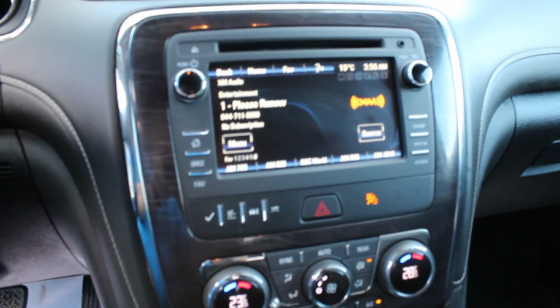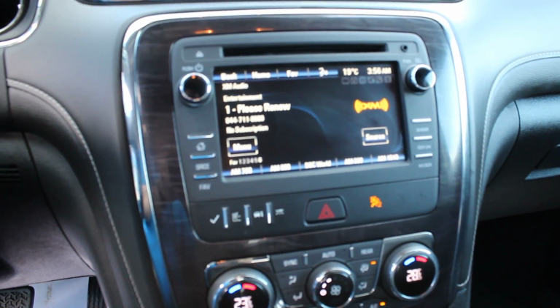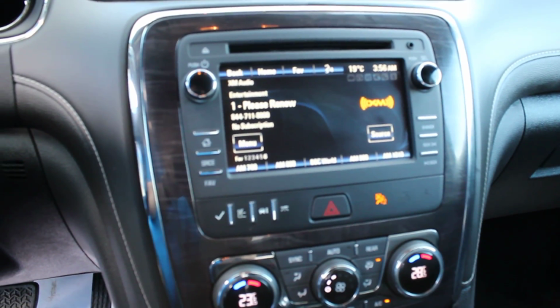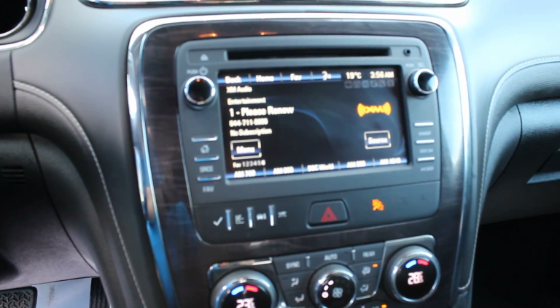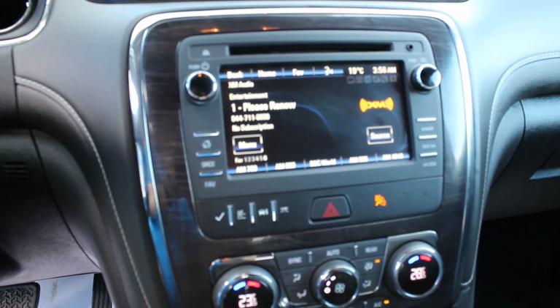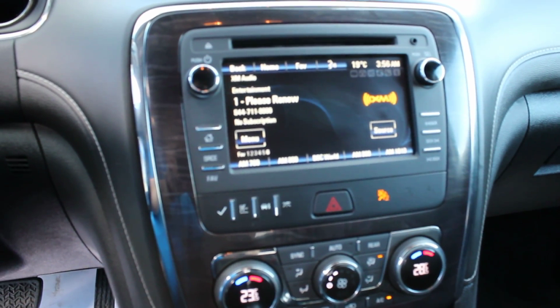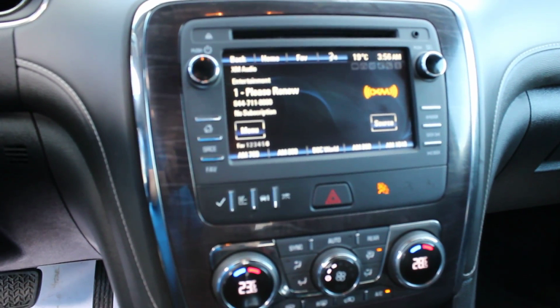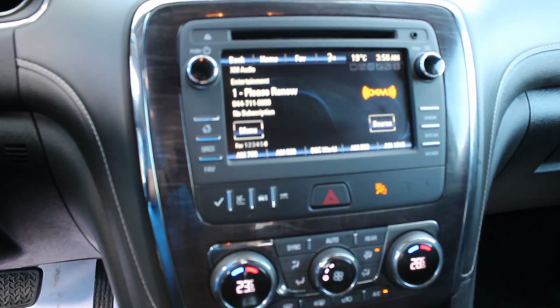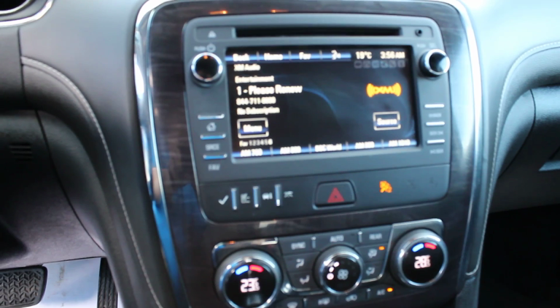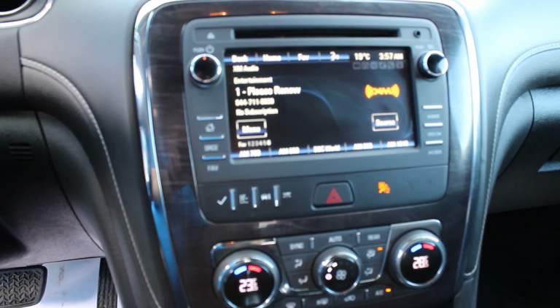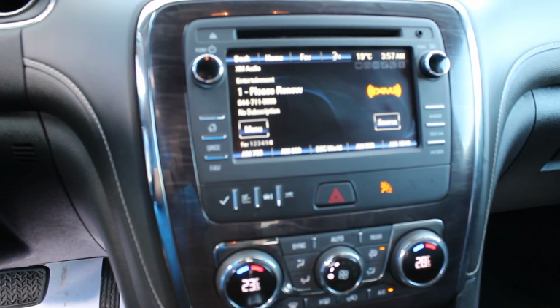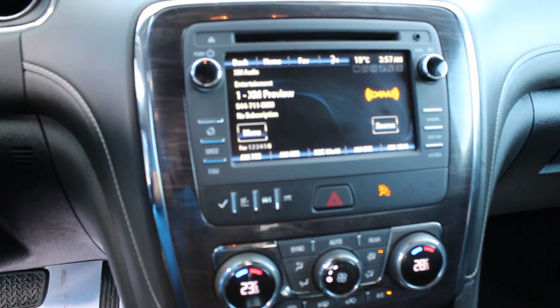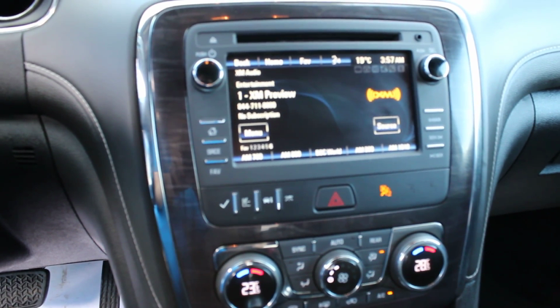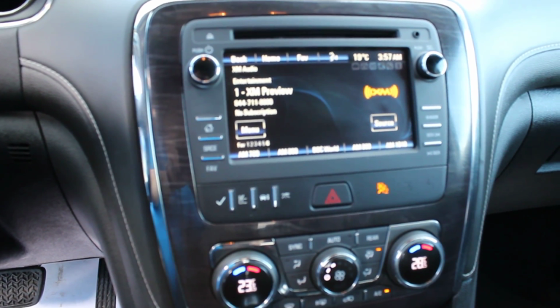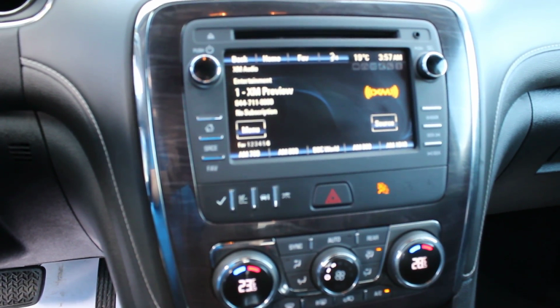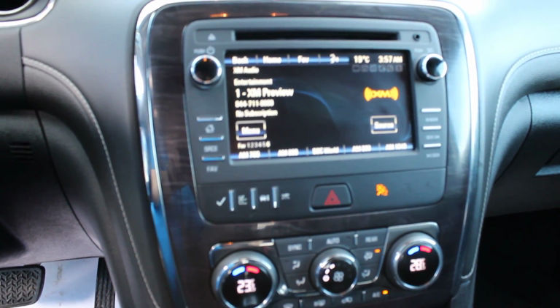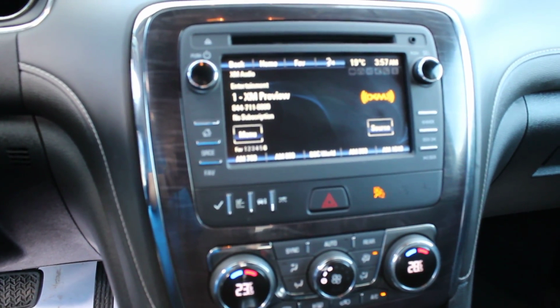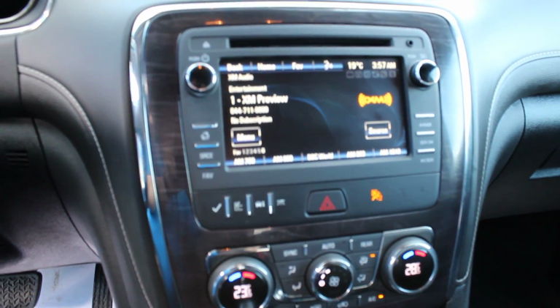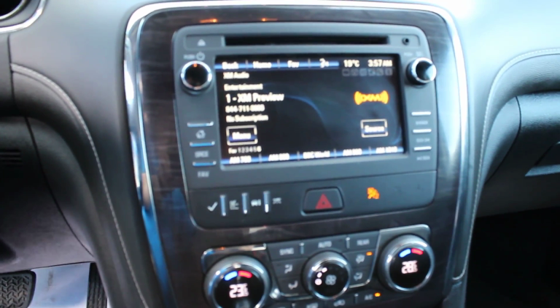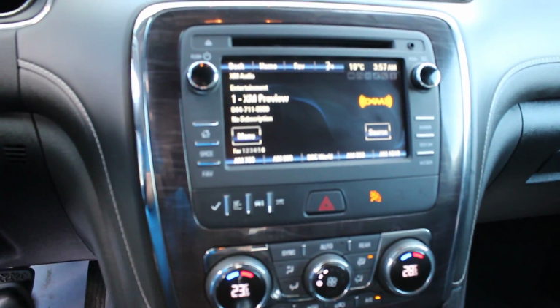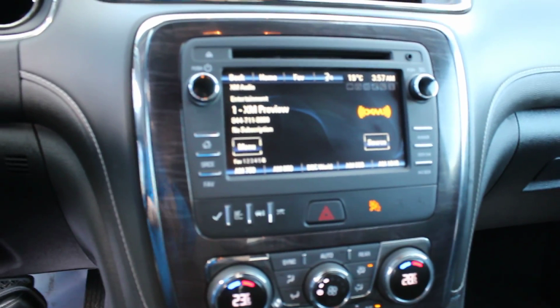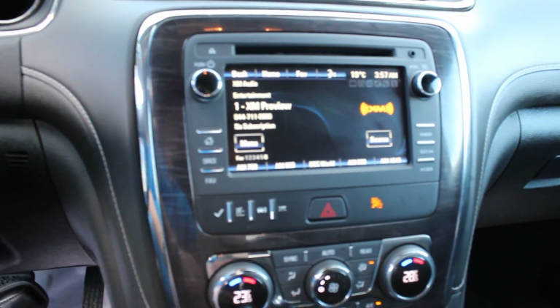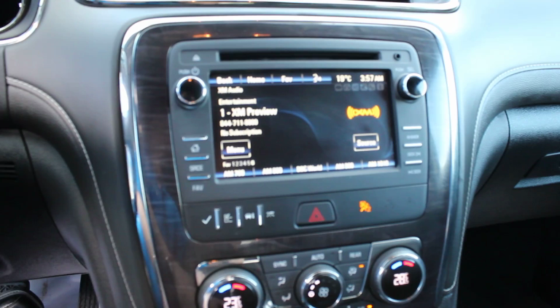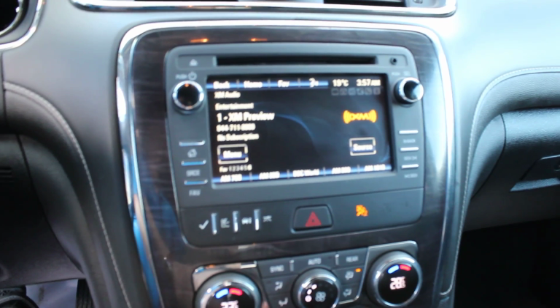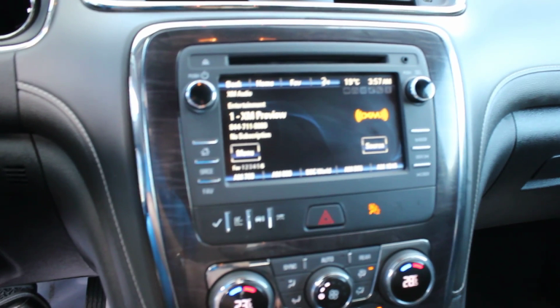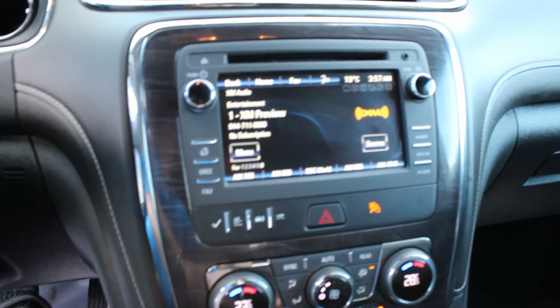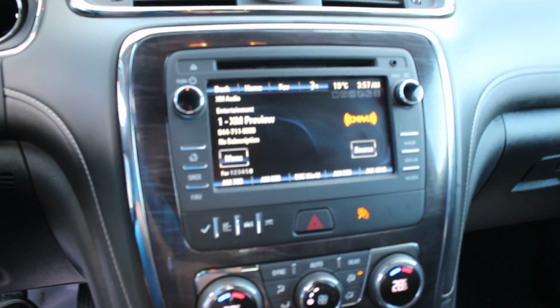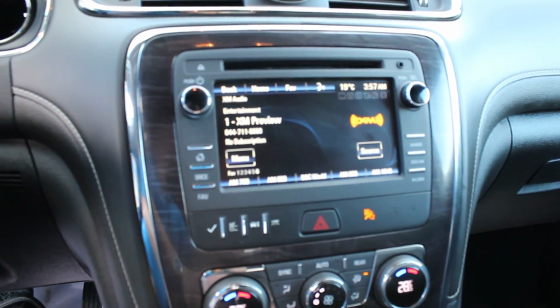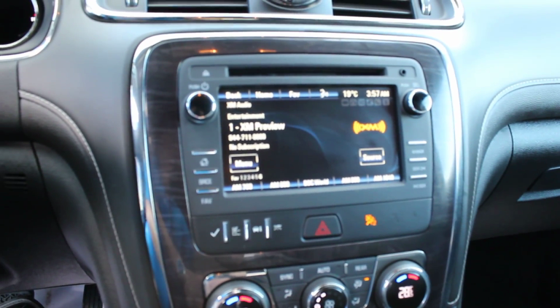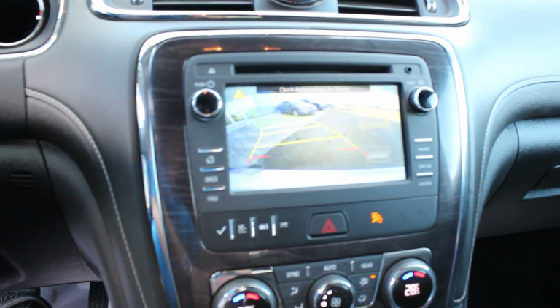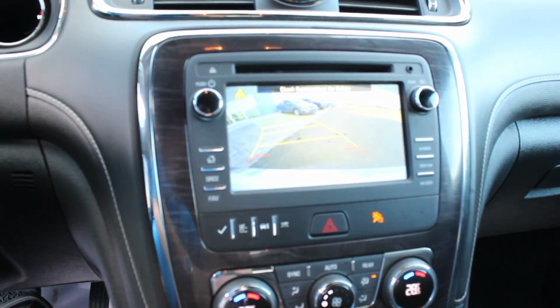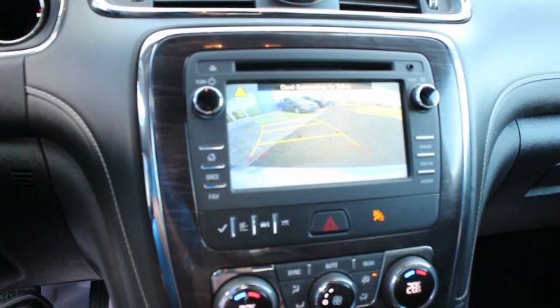This will connect your Bluetooth device. You can also sync your music playlists on your iPhone or Android device, send and receive messages as well. There's also a backup camera integrated.